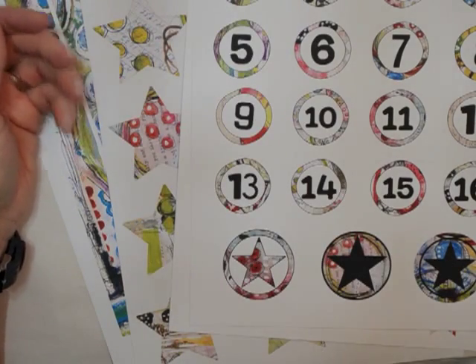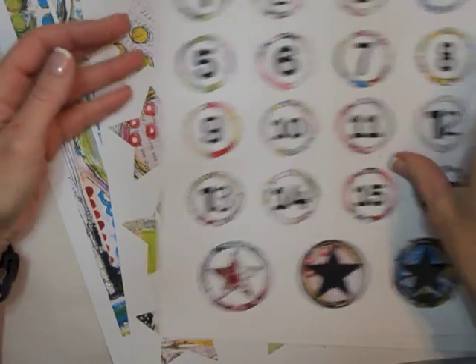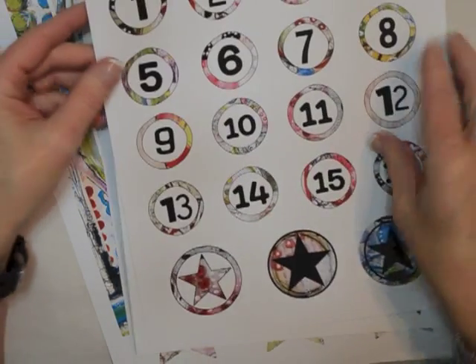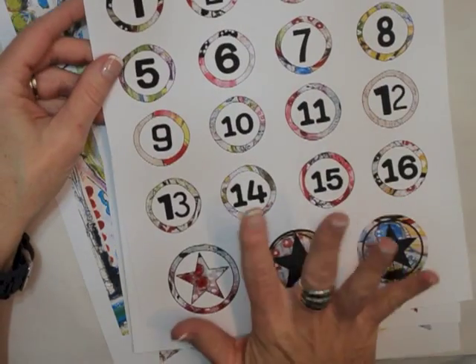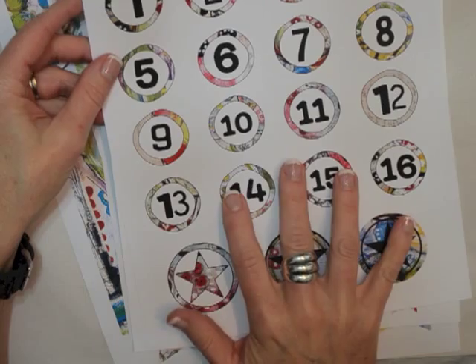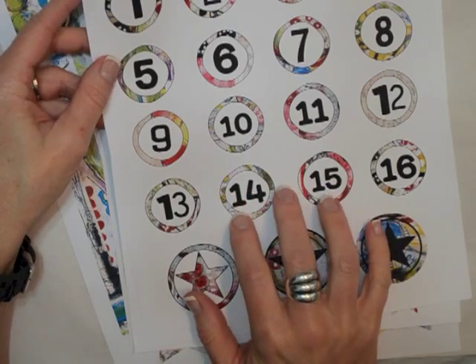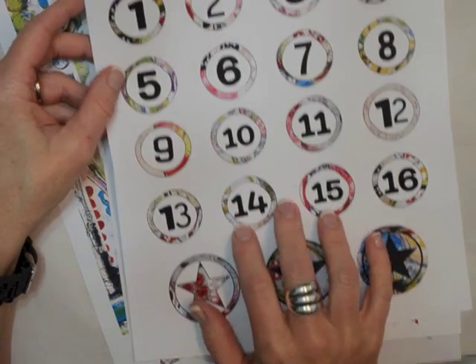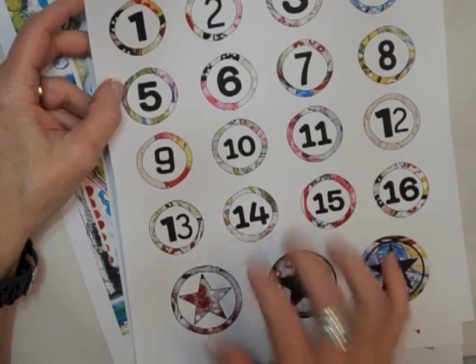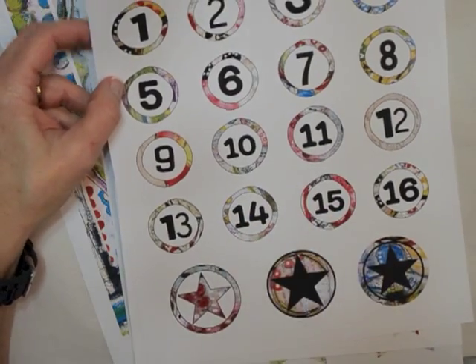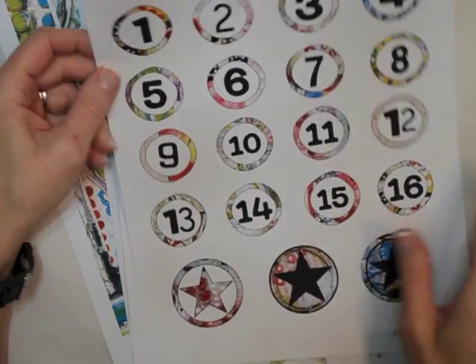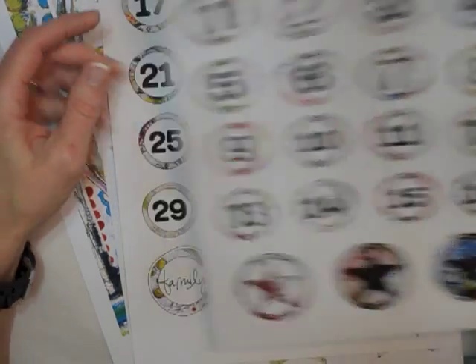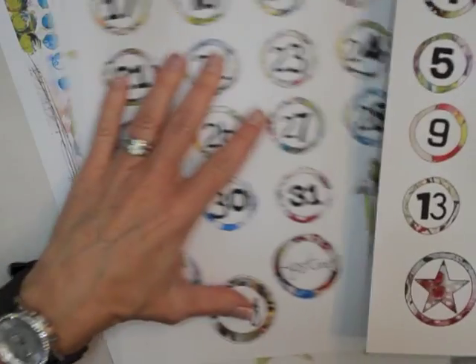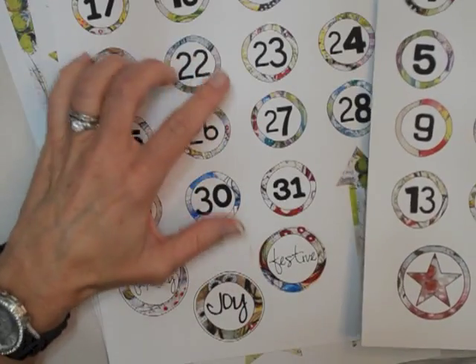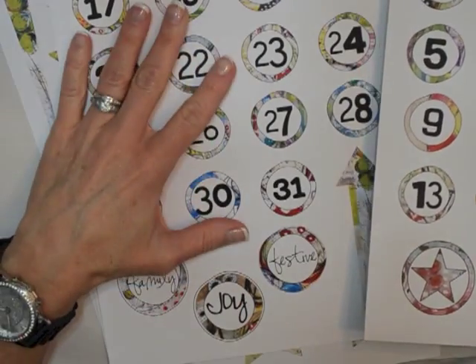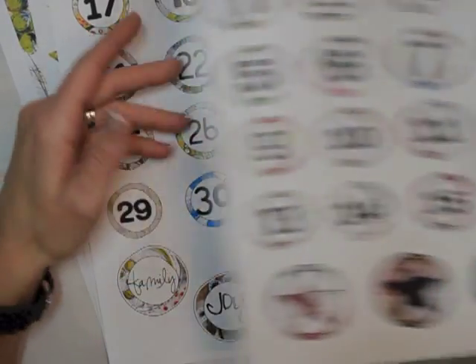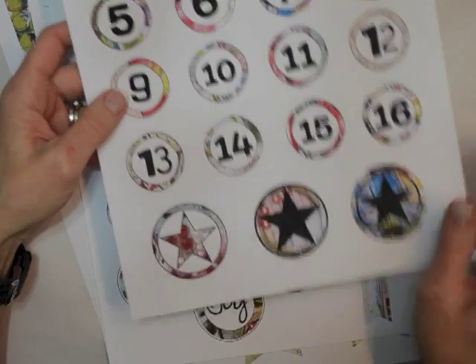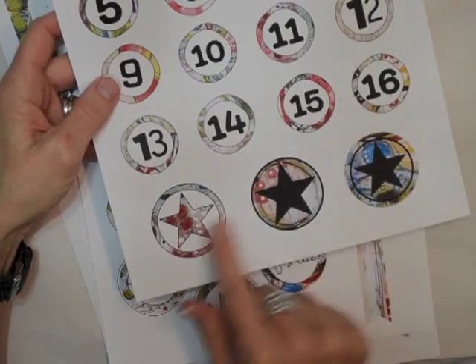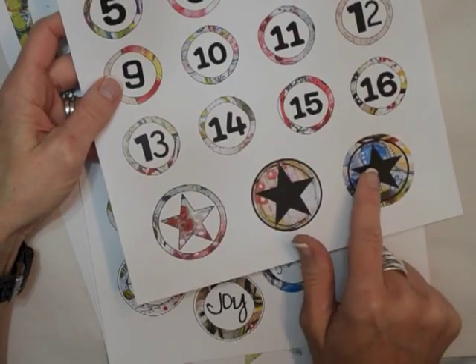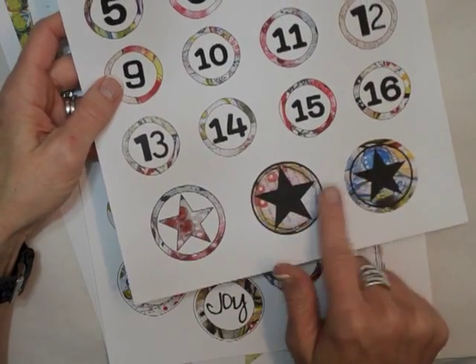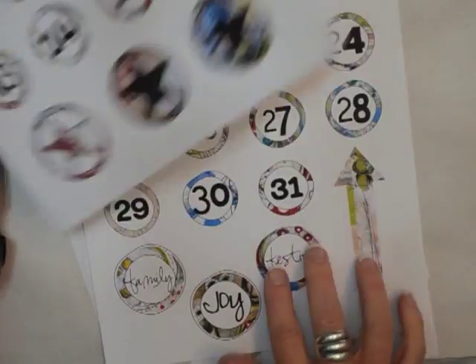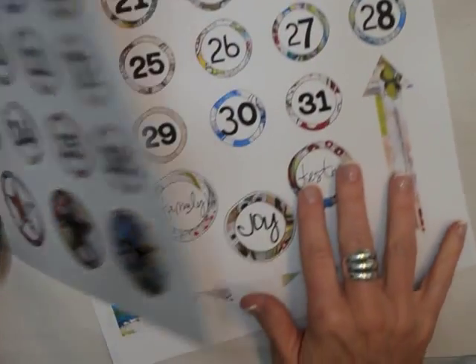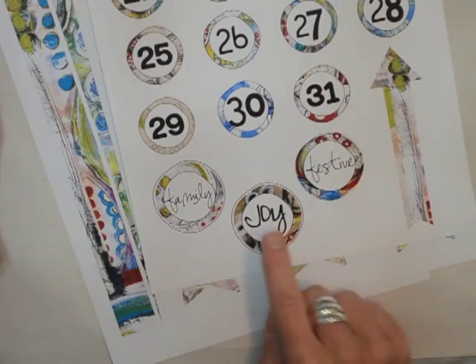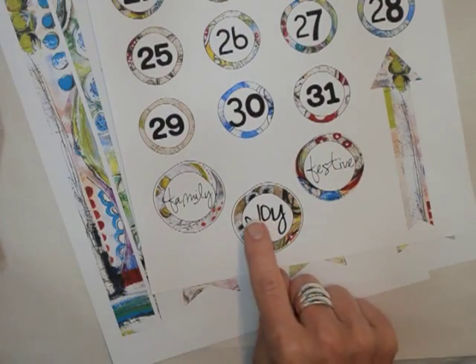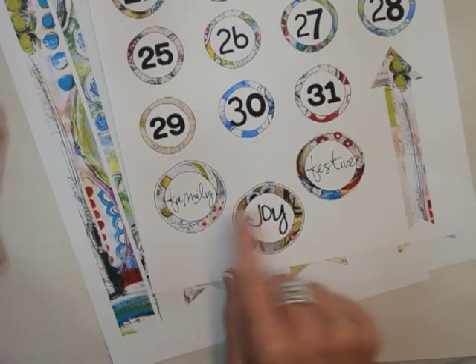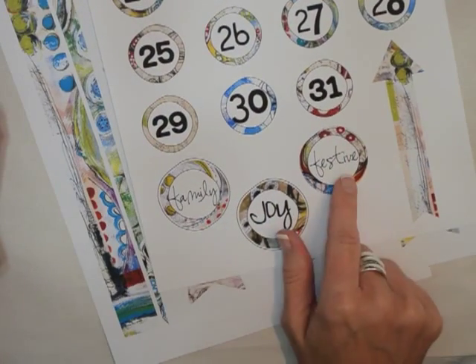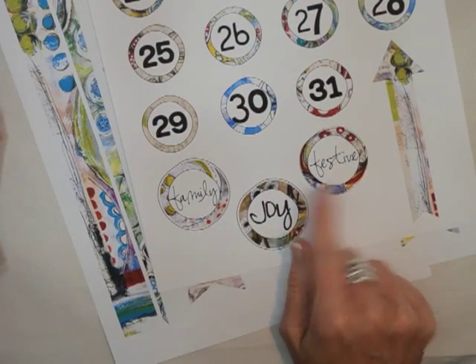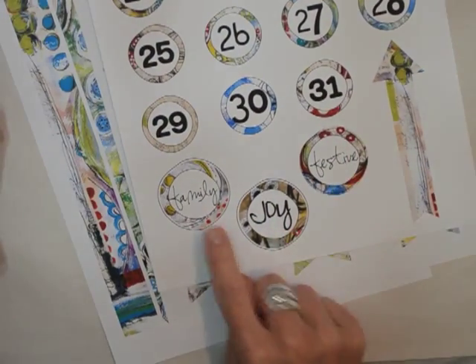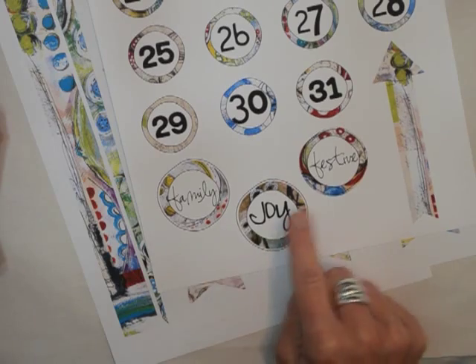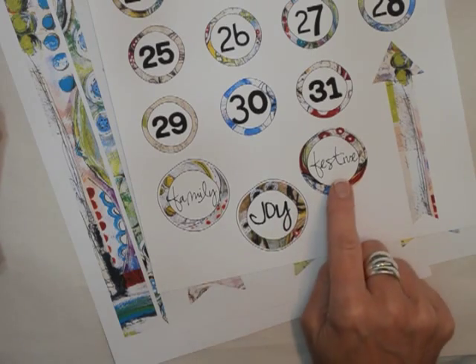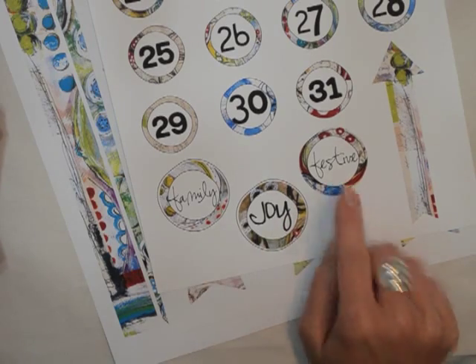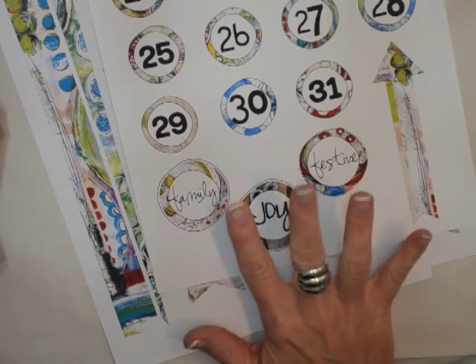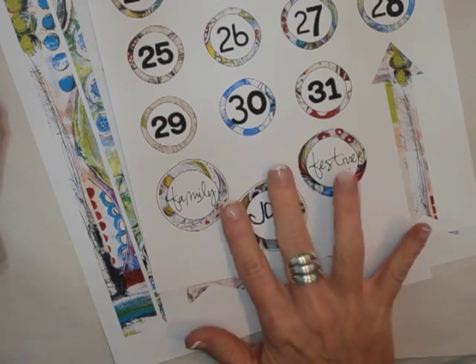We also have numbers, and the numbers come in two sheets. I've also added some elements — some stars, and then there's some word elements: family, joy, and festive as well.